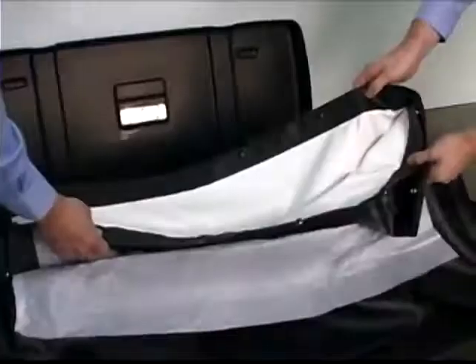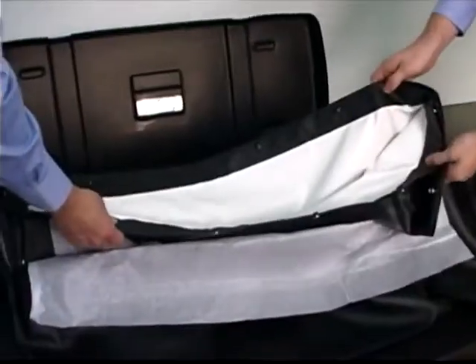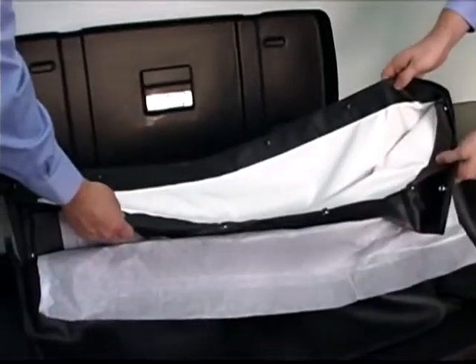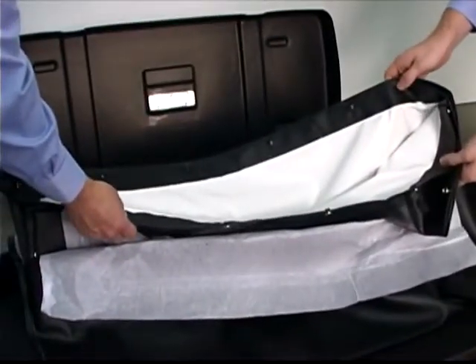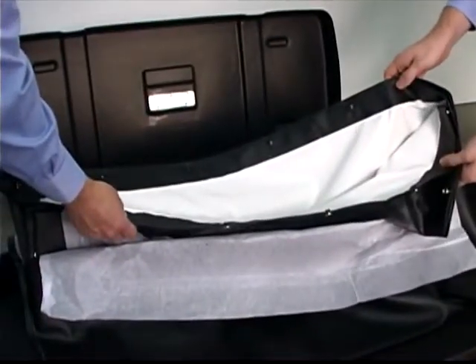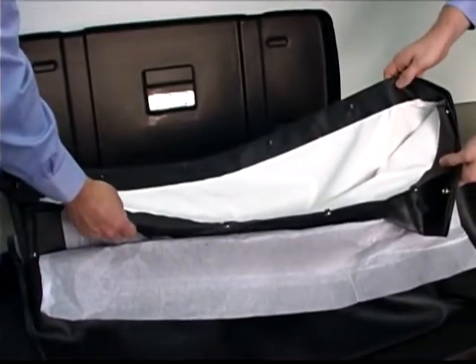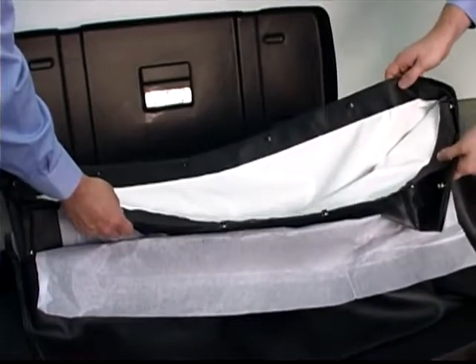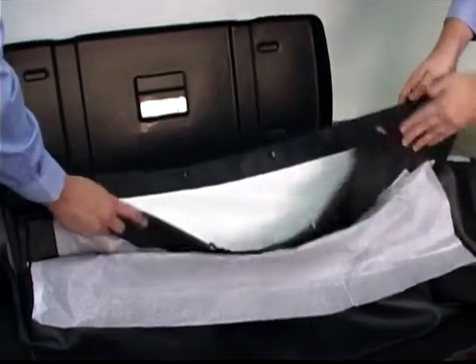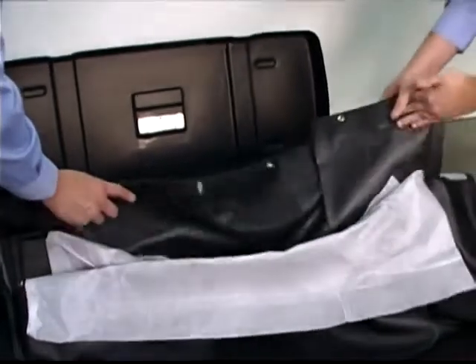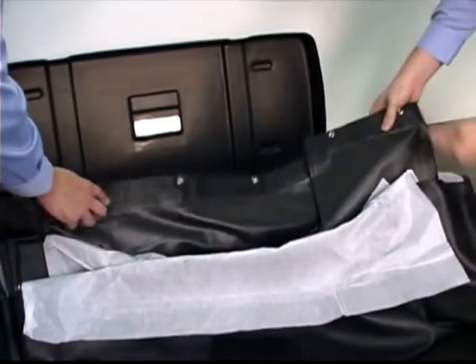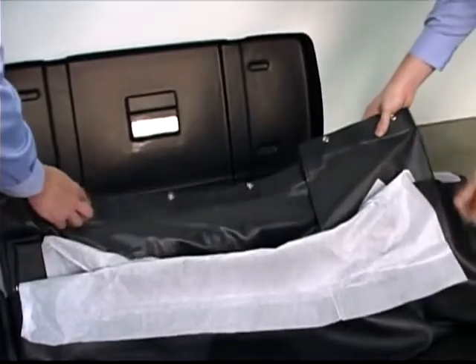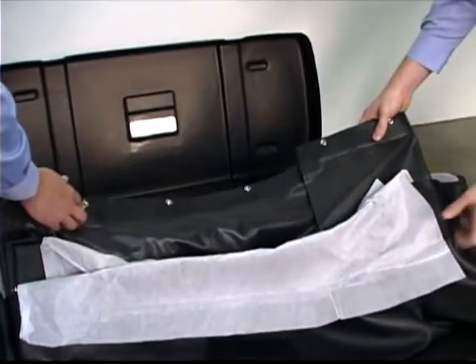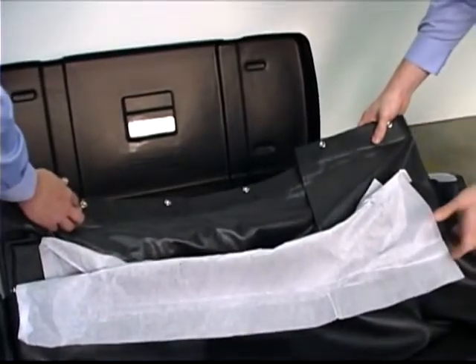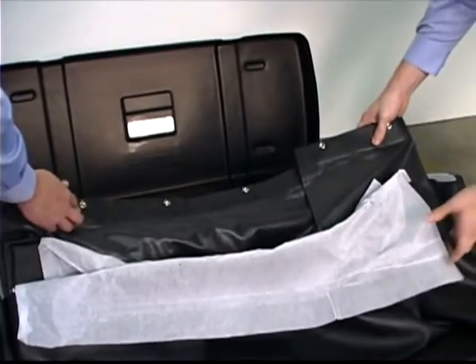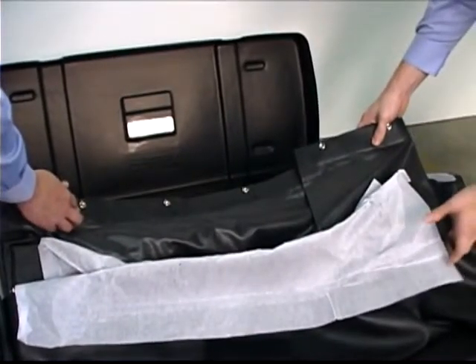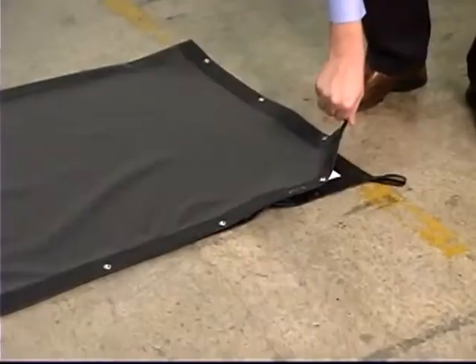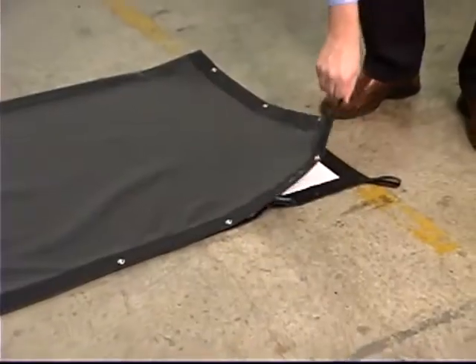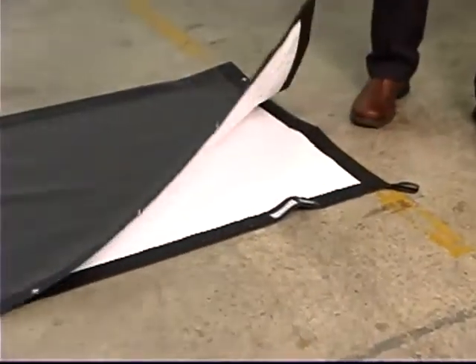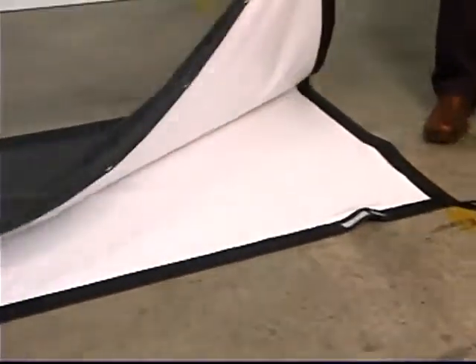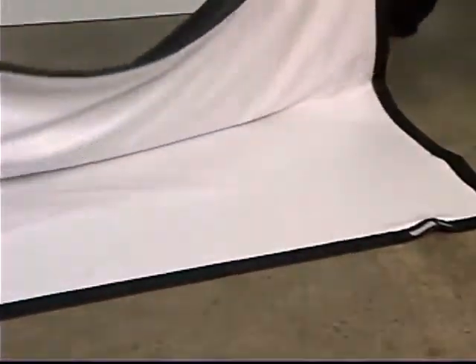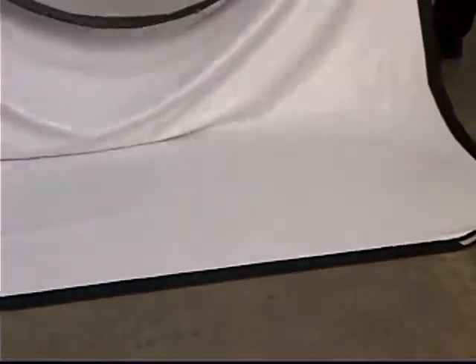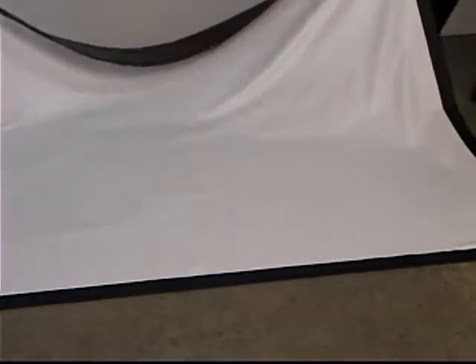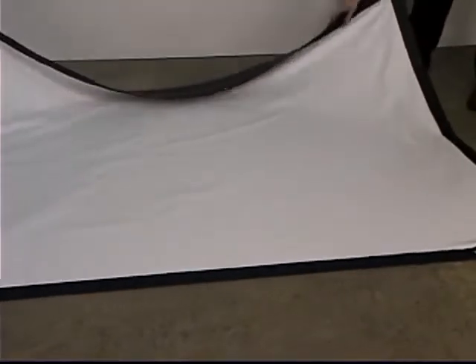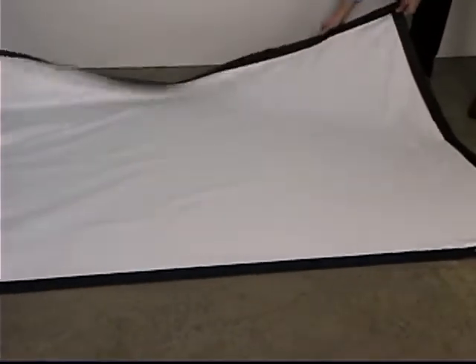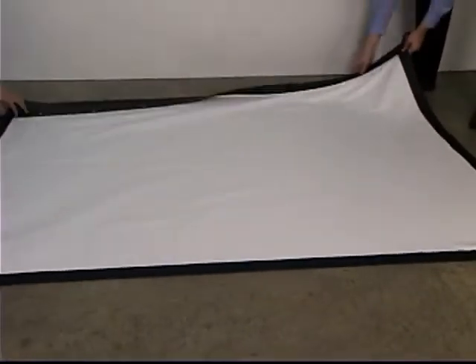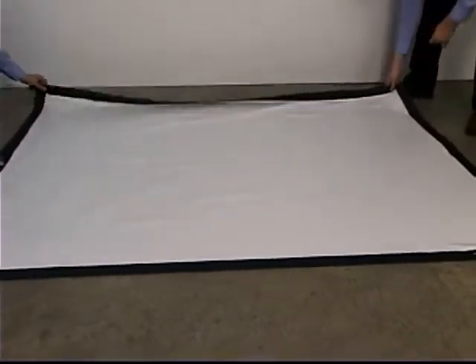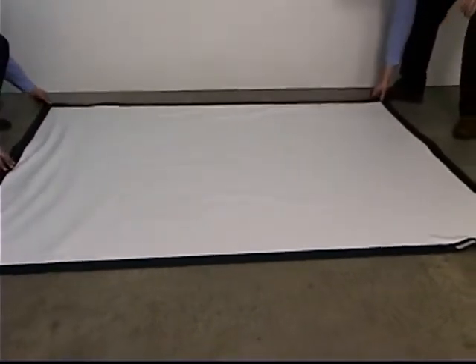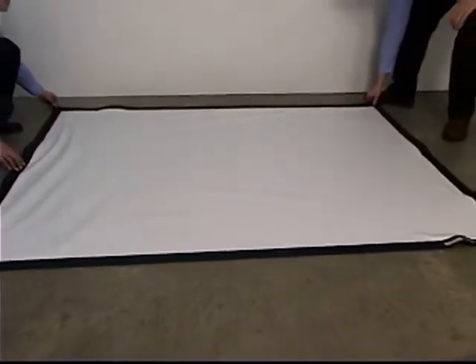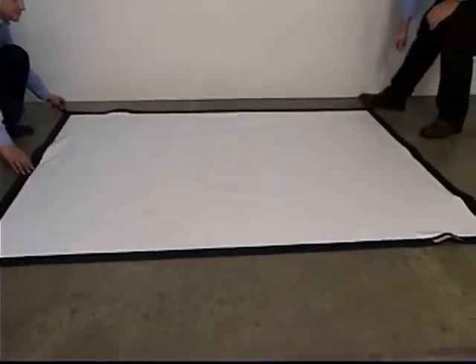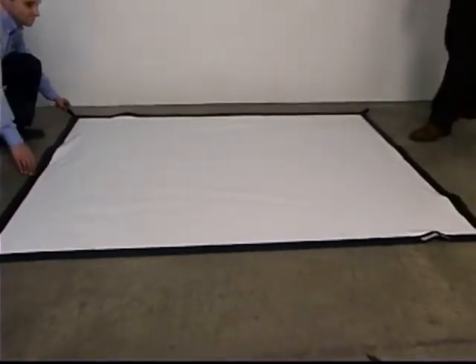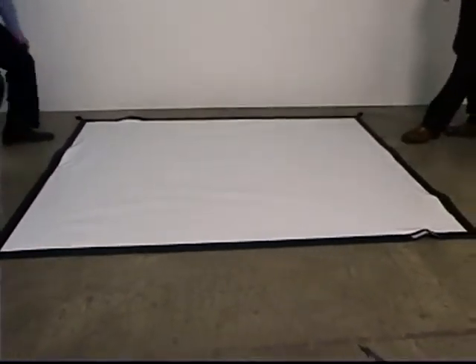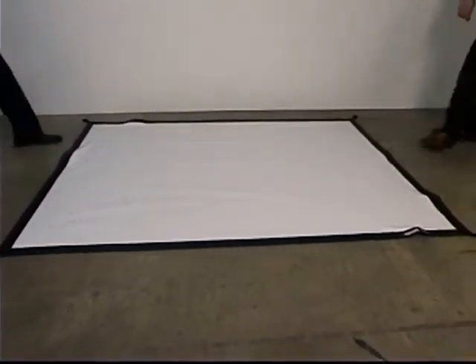Fast Fold Deluxe systems using a Daymat front projection surface are standard as a foldable black backed material. This exclusive feature allows for the portability of a Fast Fold screen with the superior image quality and opacity of a black backed material.